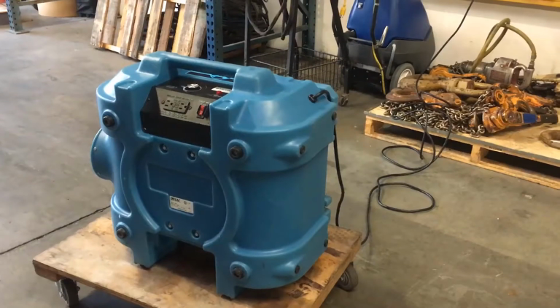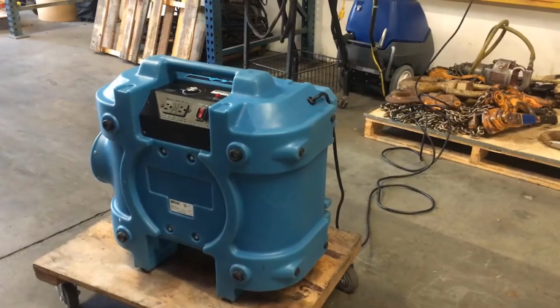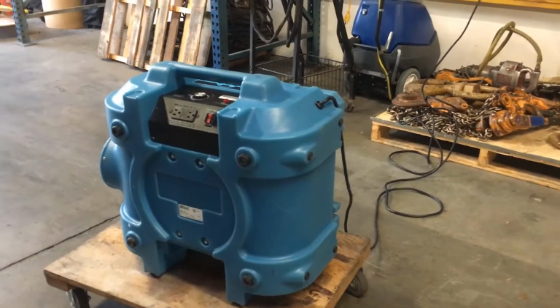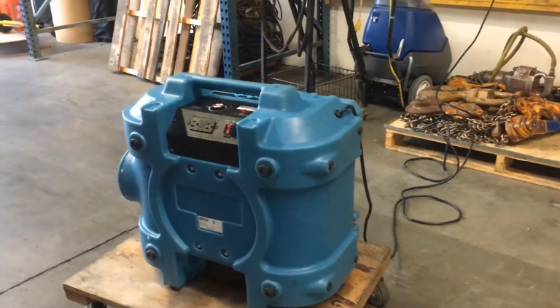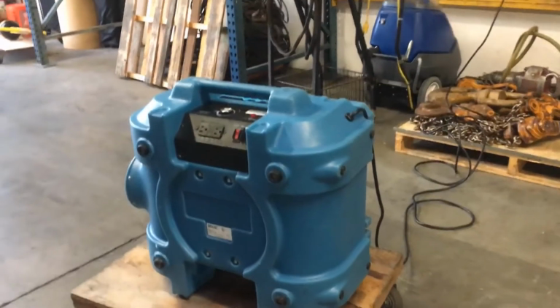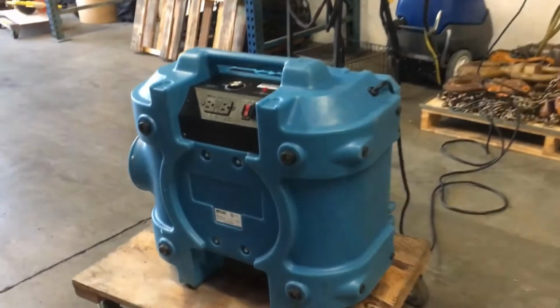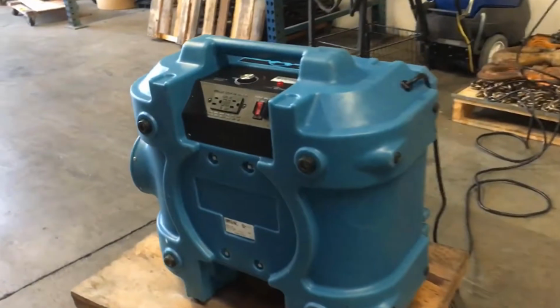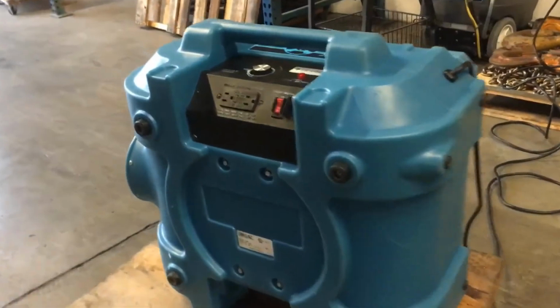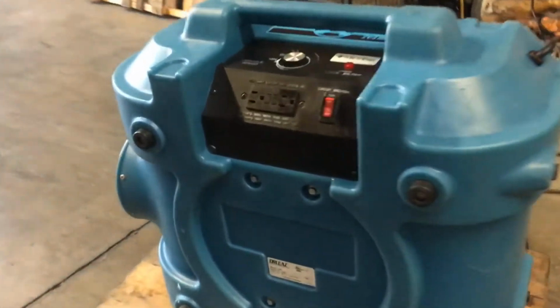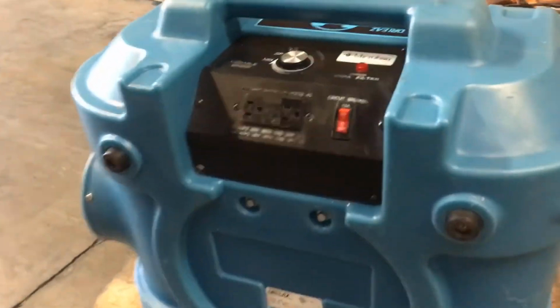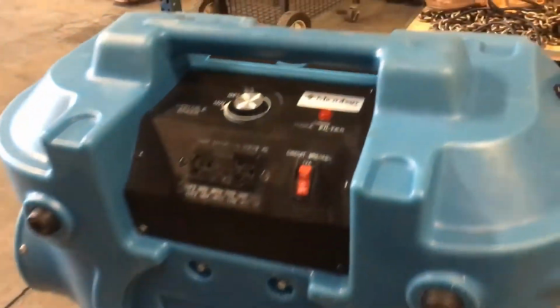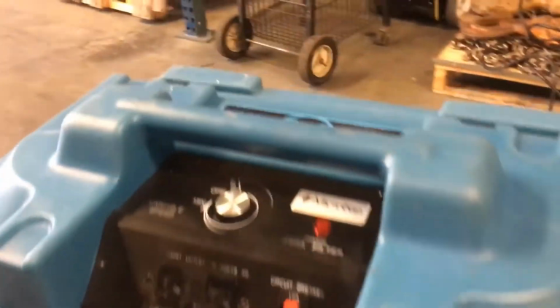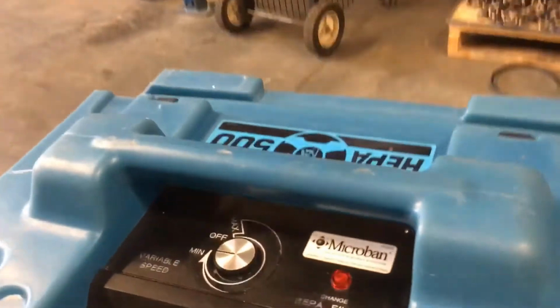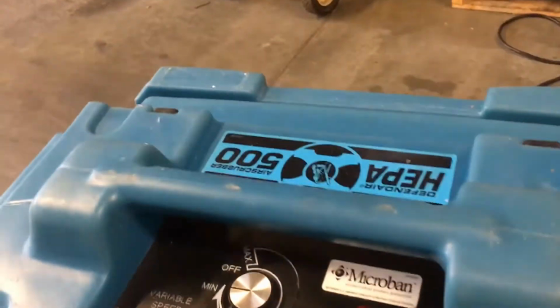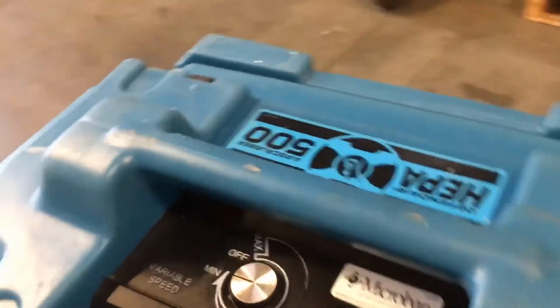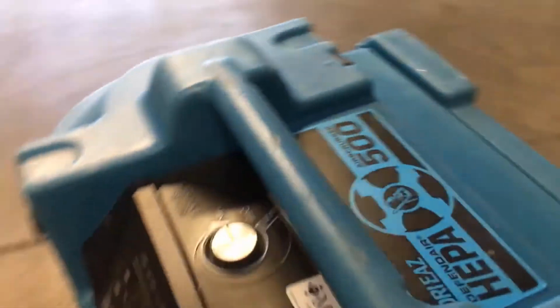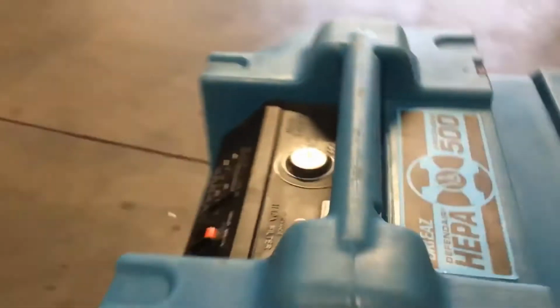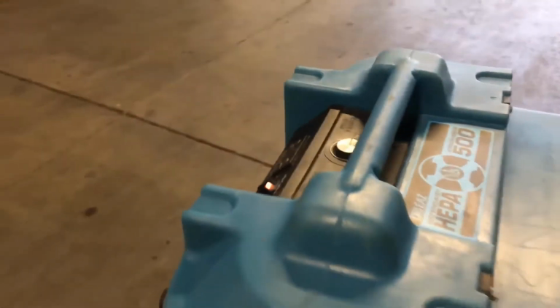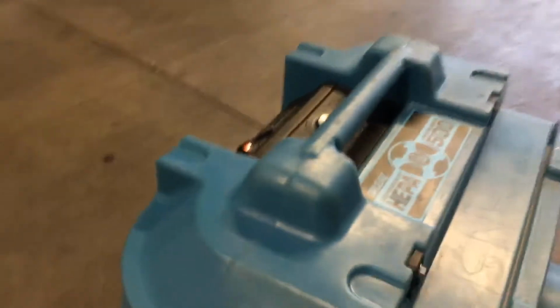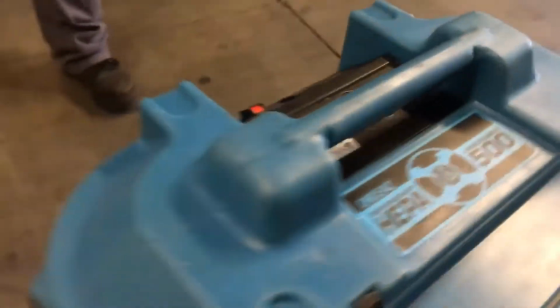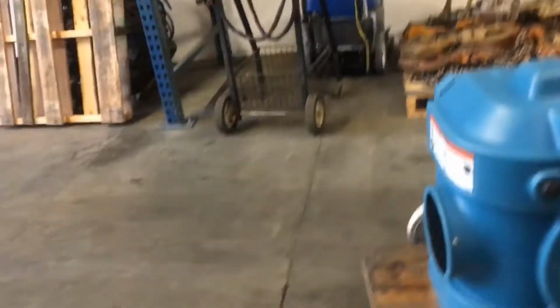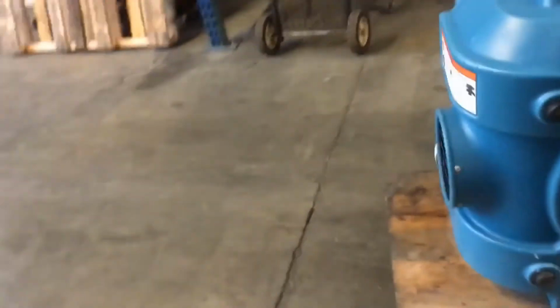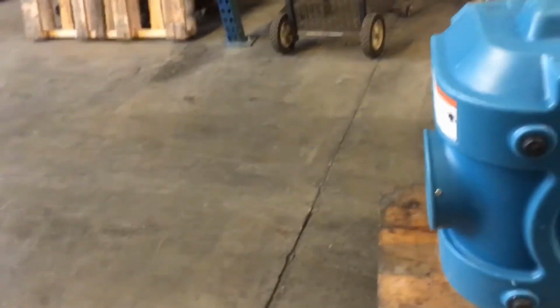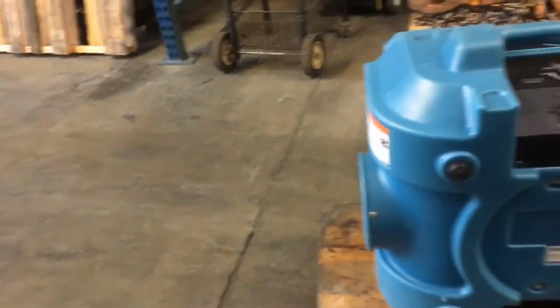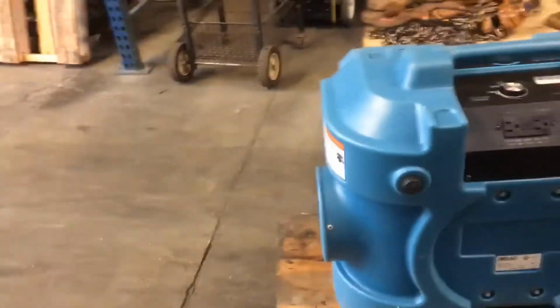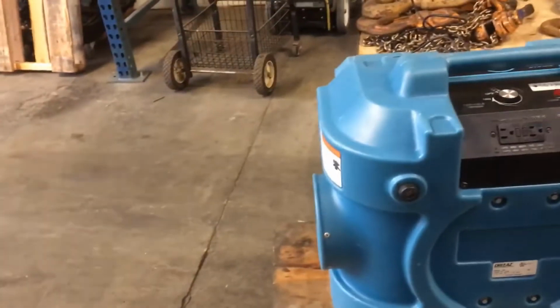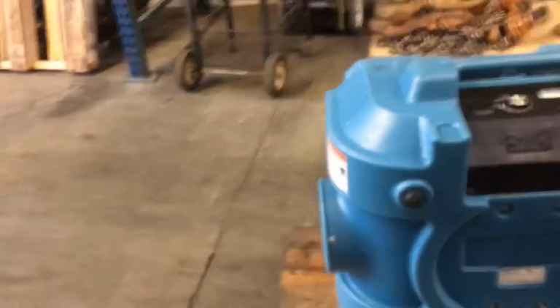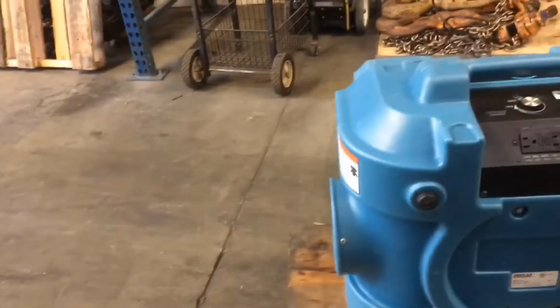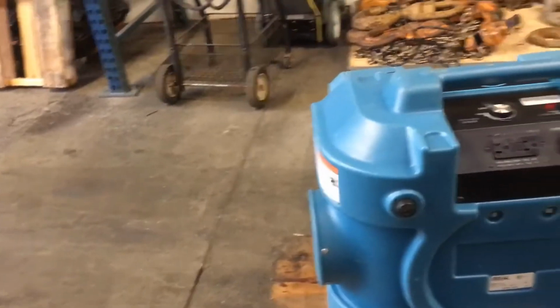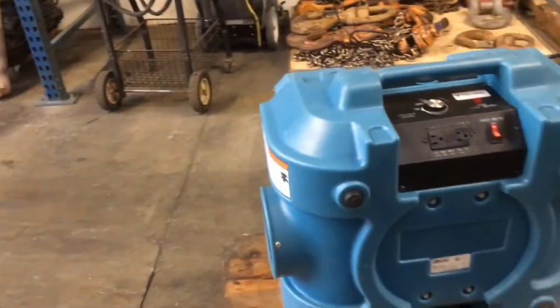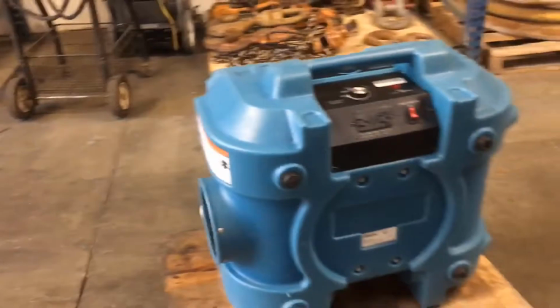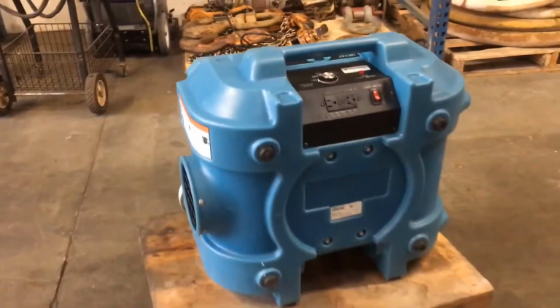Hey guys, how's it going? Today I want to do a quick review on the Dry-eaz Defender HEPA 500 air scrubber. I hadn't seen too many reviews on this, so I thought I'd give you my two cents based off my experience with it.